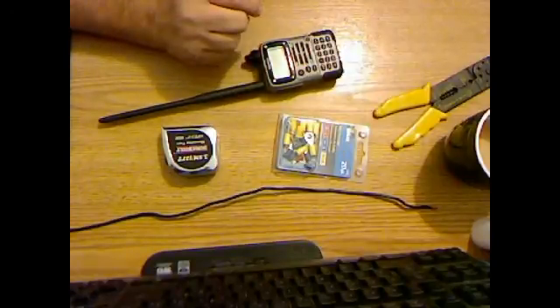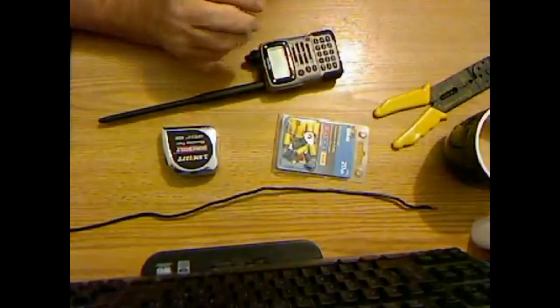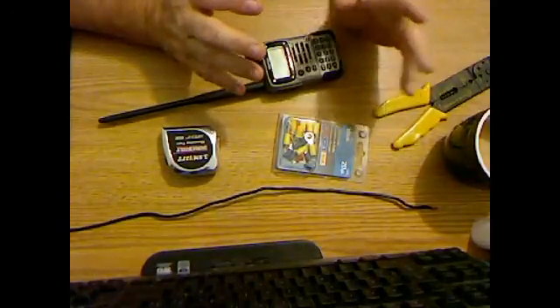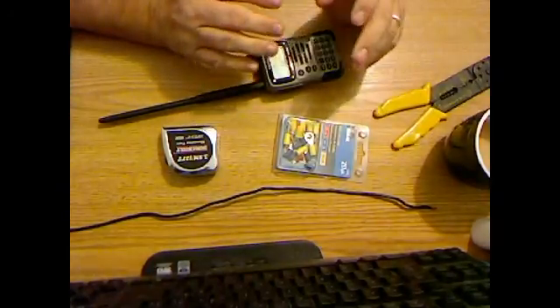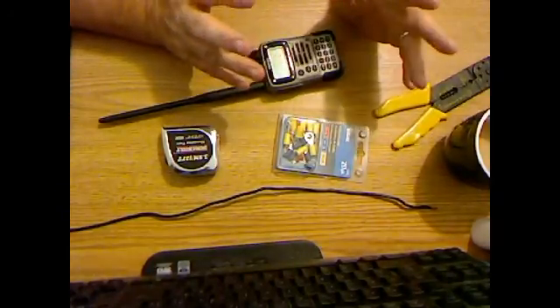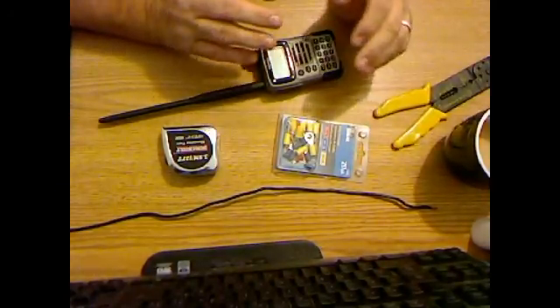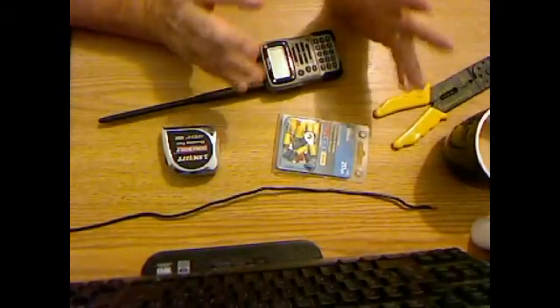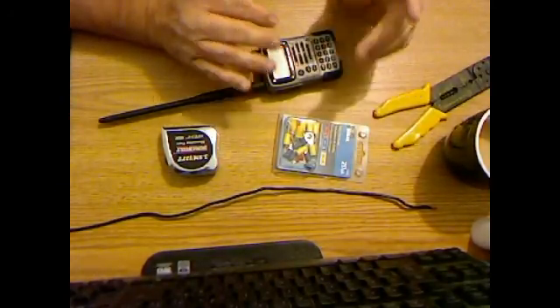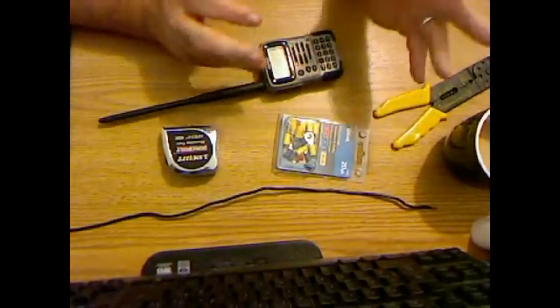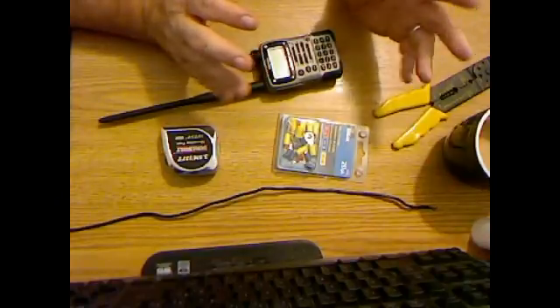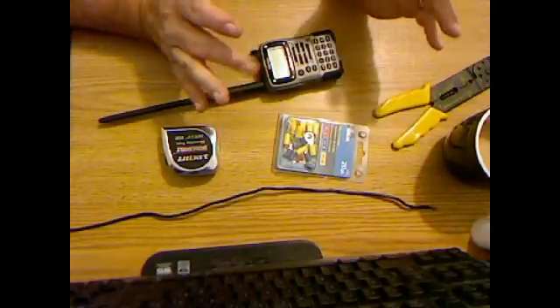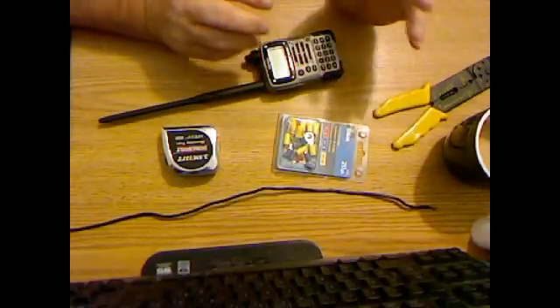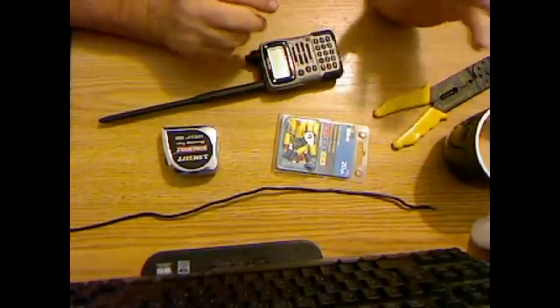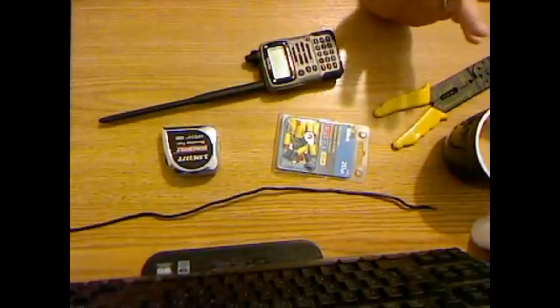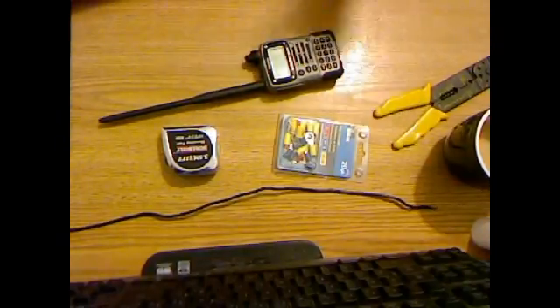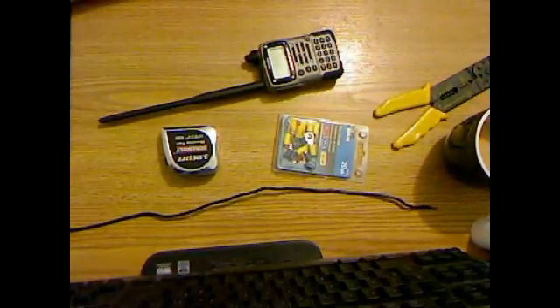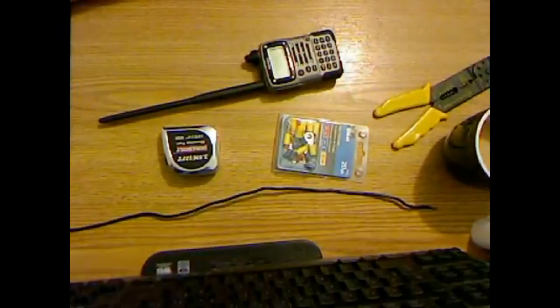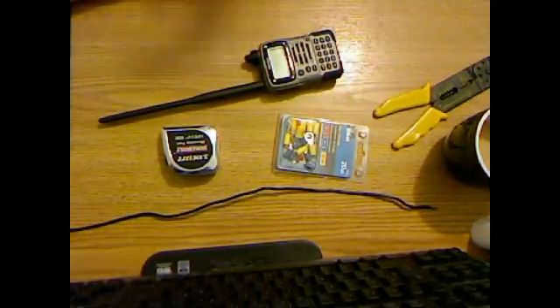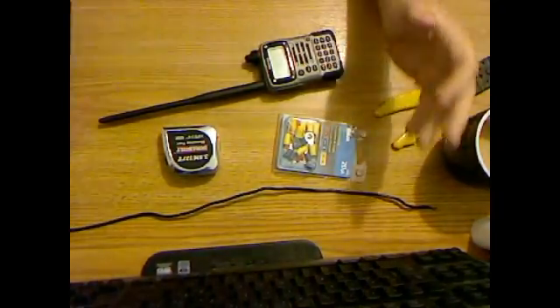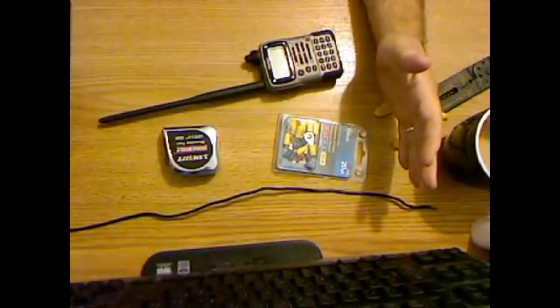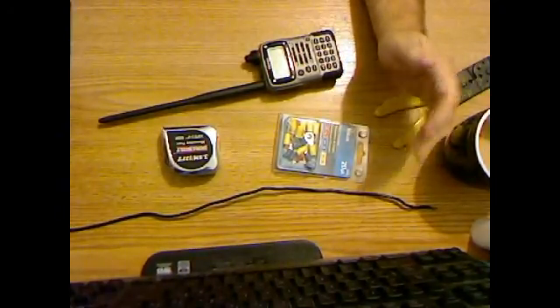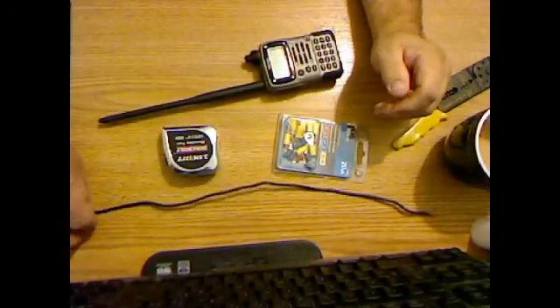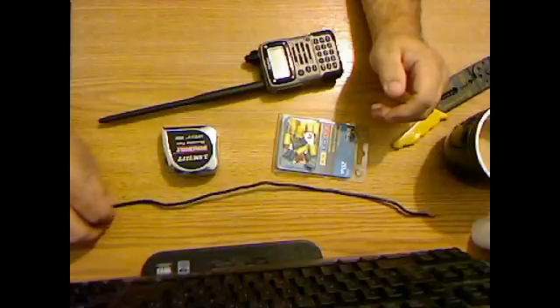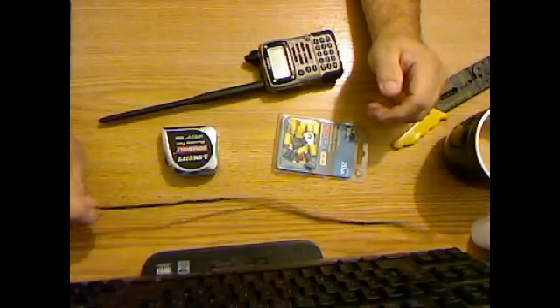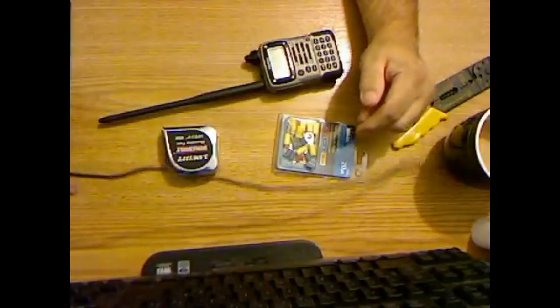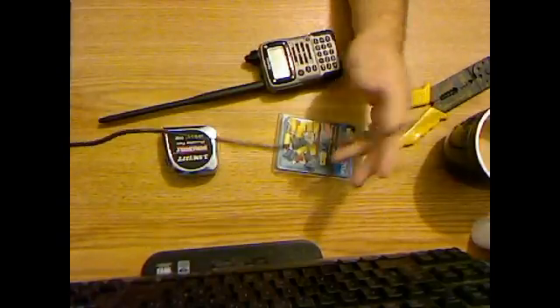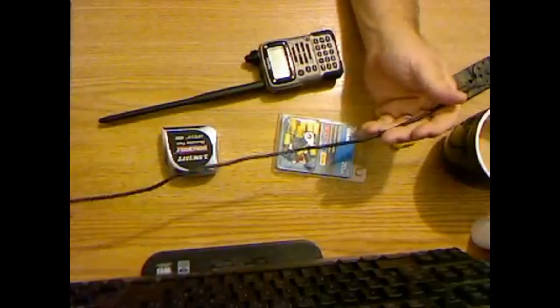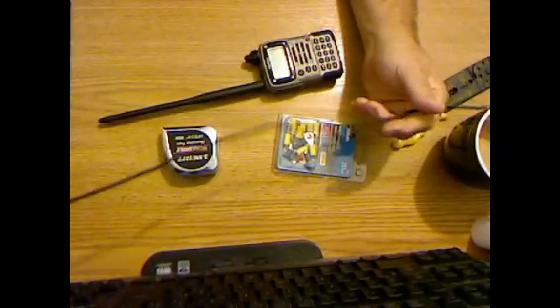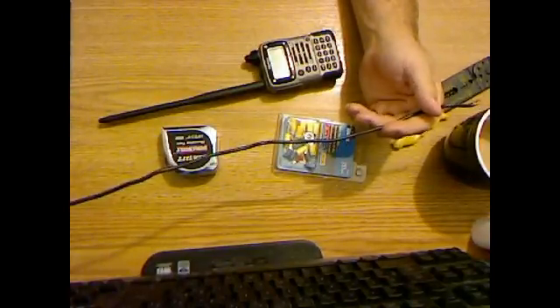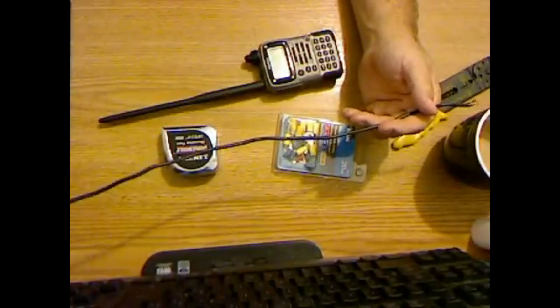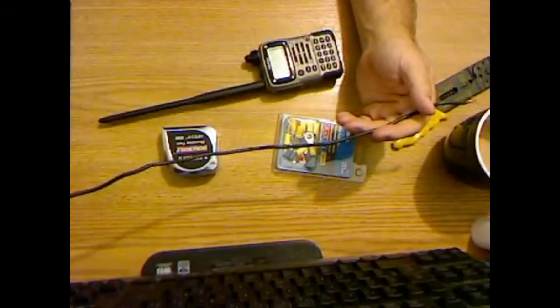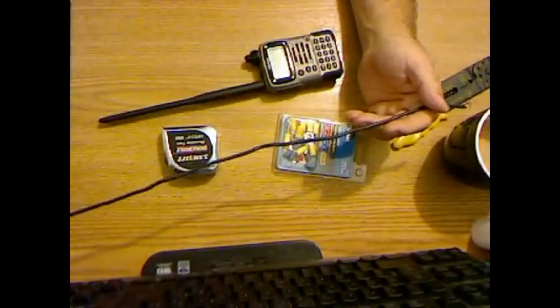Basically a rat tail, lambda wire, ground plane, counterpoise — whatever they call them — it's all the same thing. Basically it's a quarter wave of wire attached to the base of your antenna.